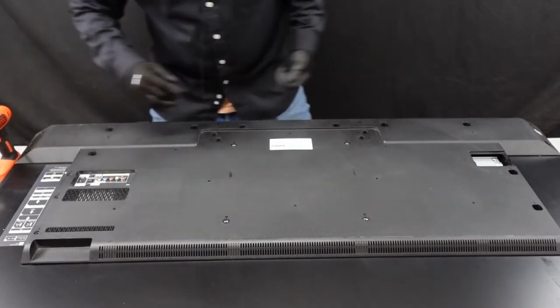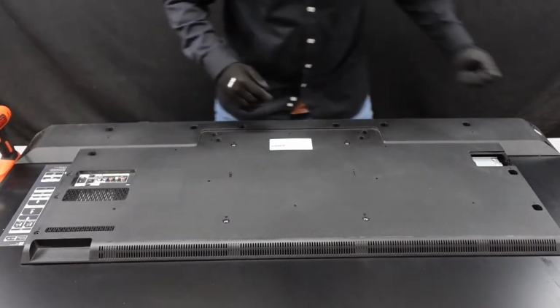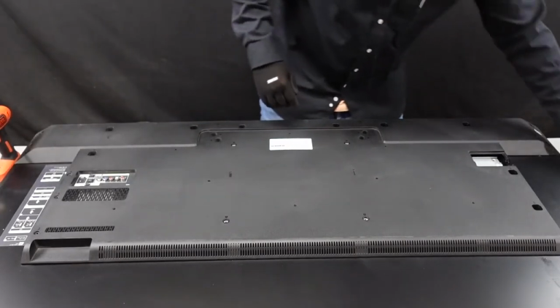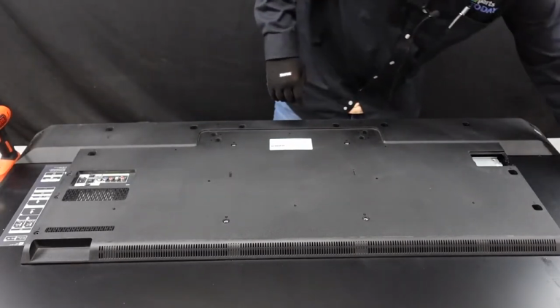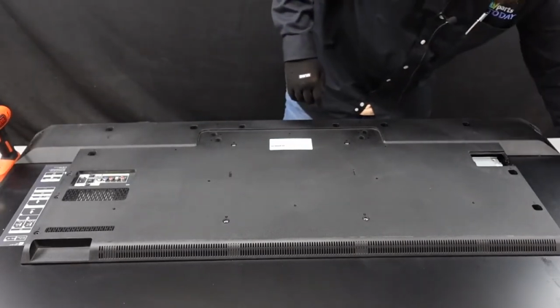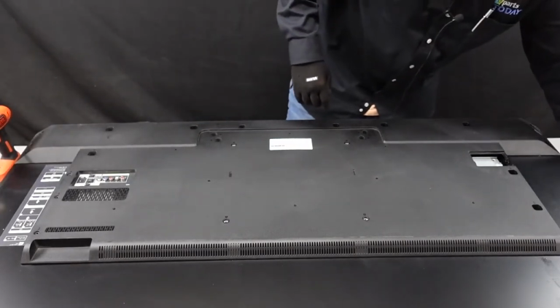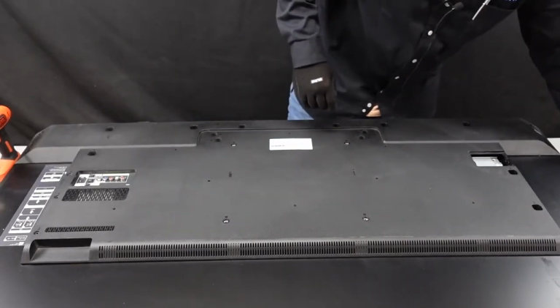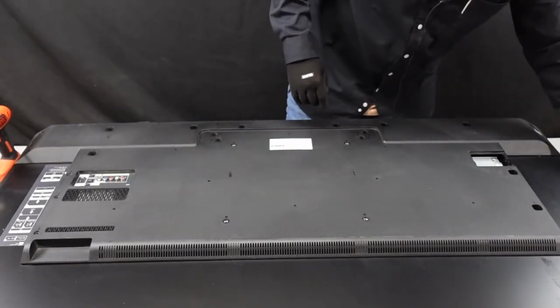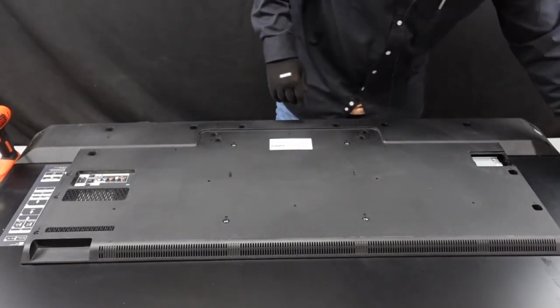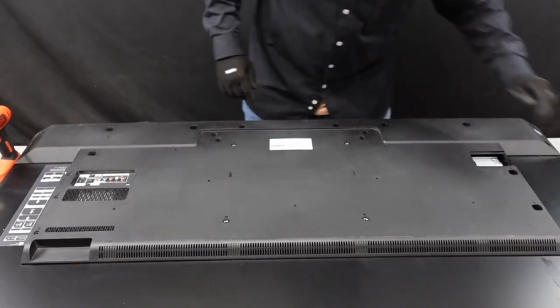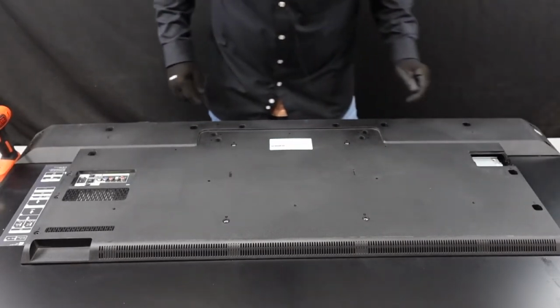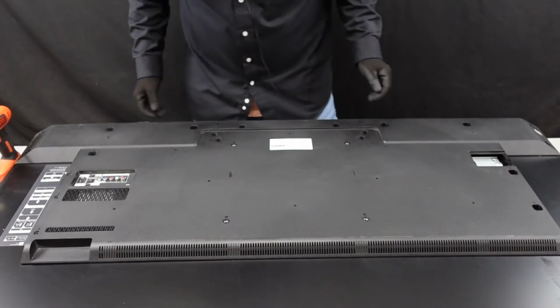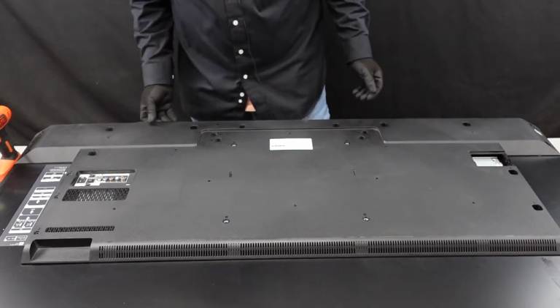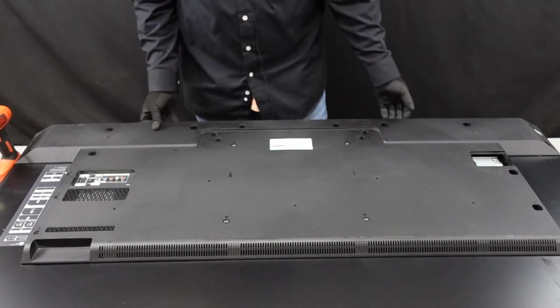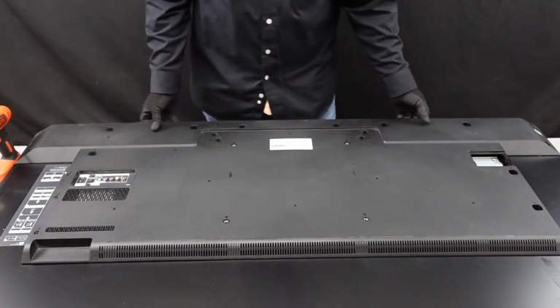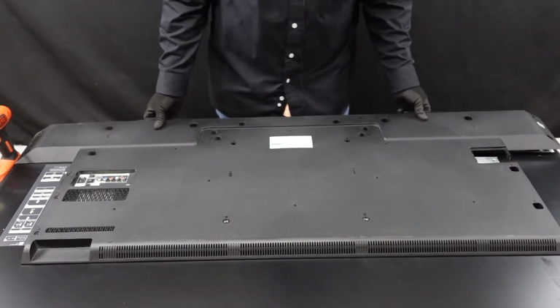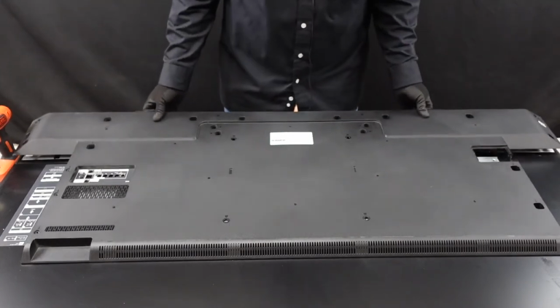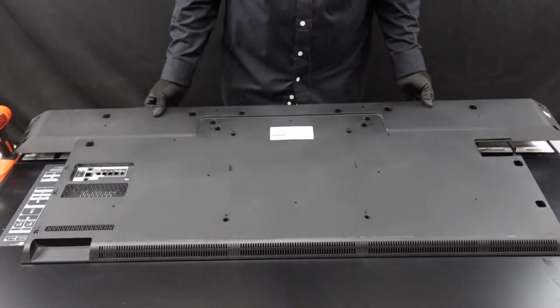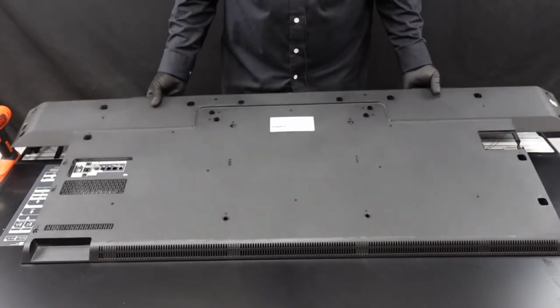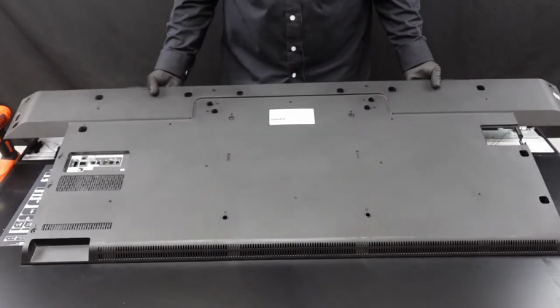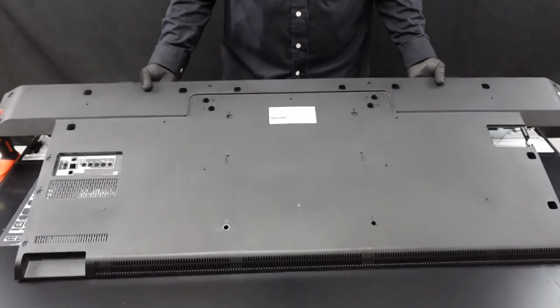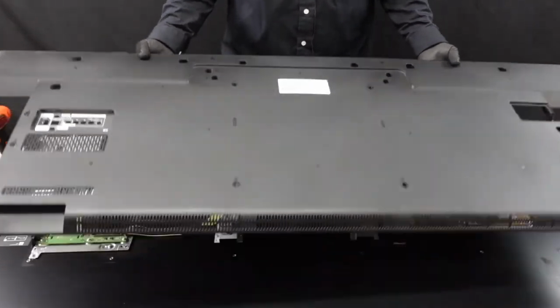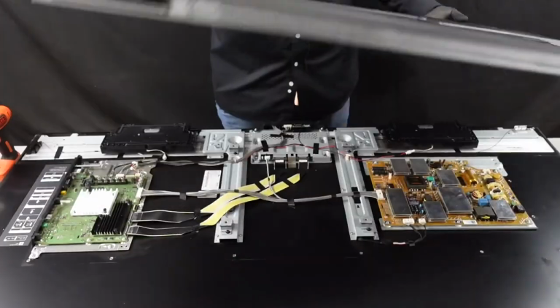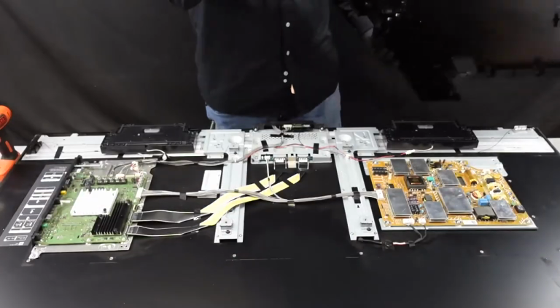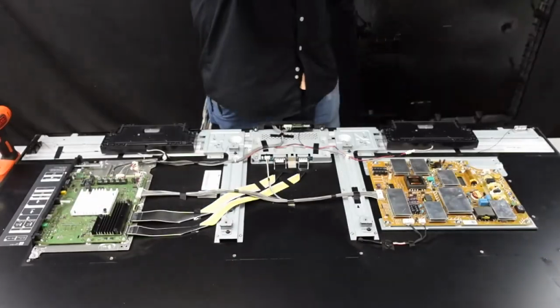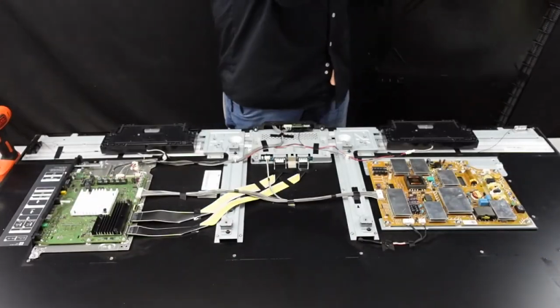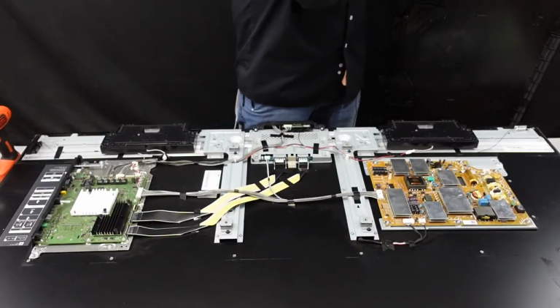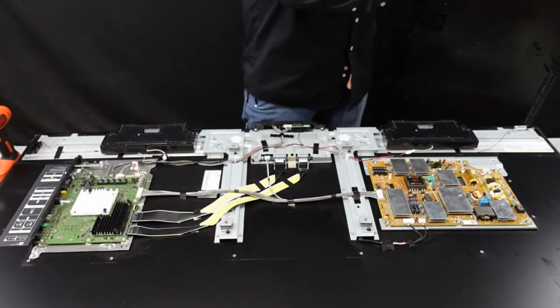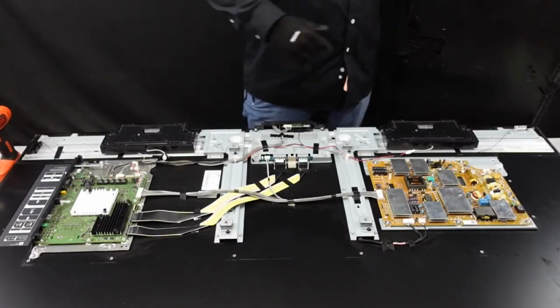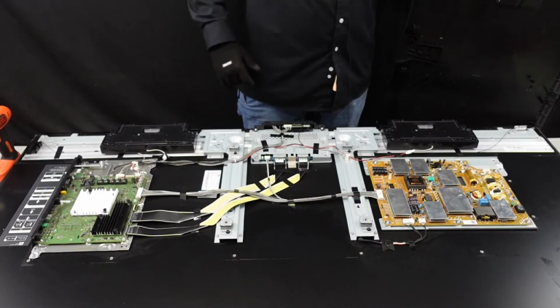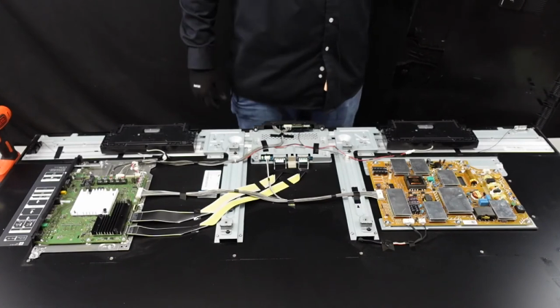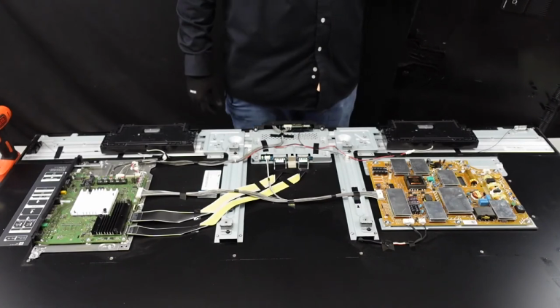Do a once over just to make sure that there are no more screws. Looks like we're good. This back plate should just lift up and away. Now we have access to the boards on the inside.